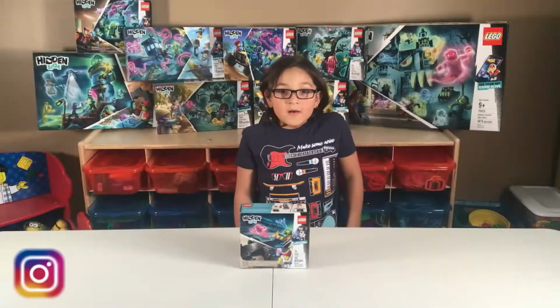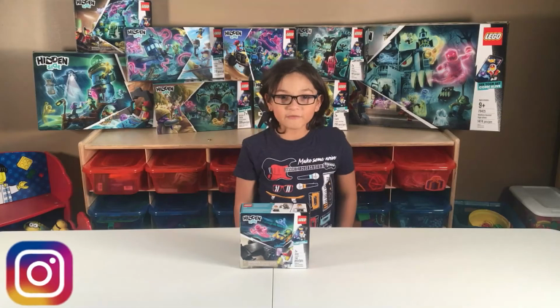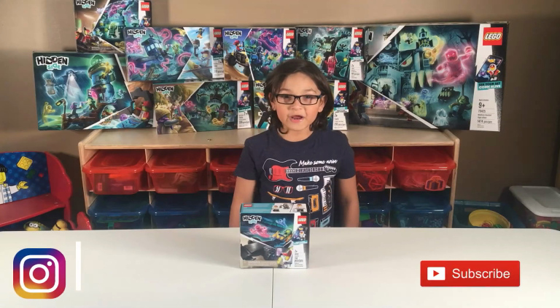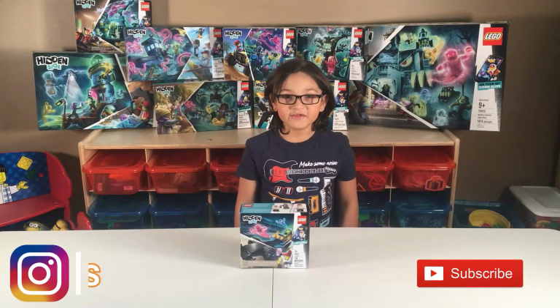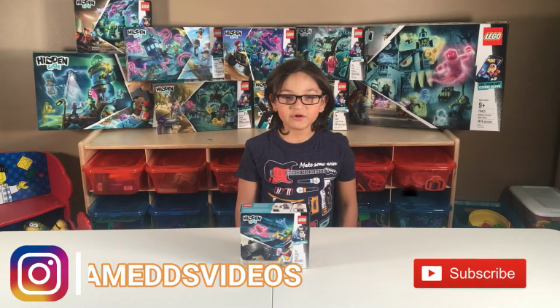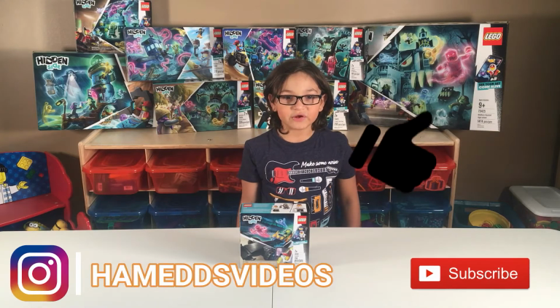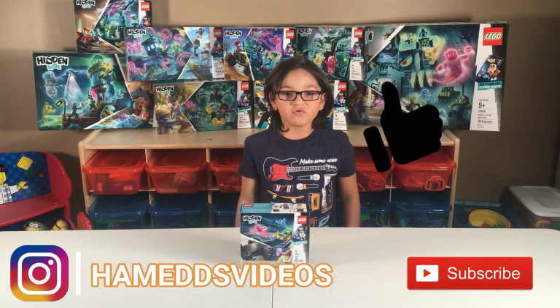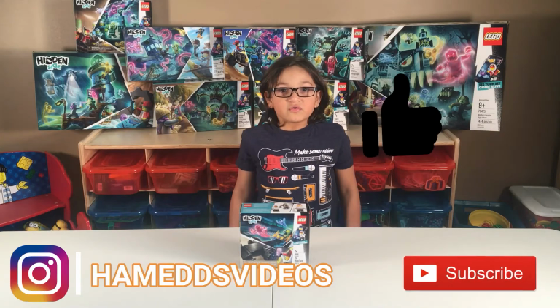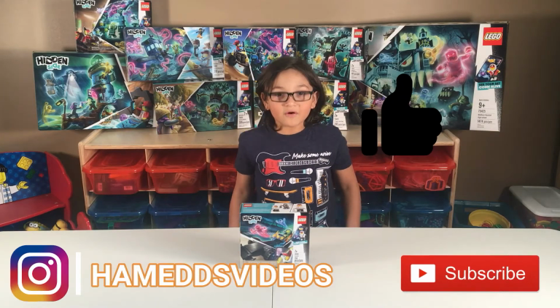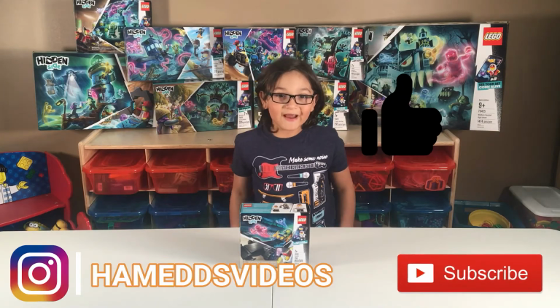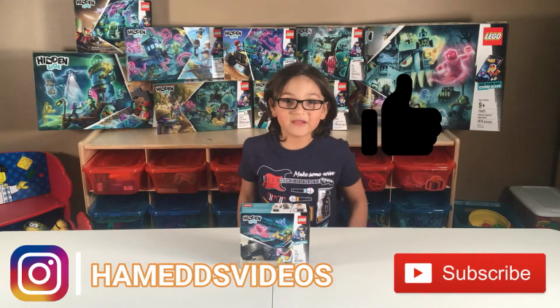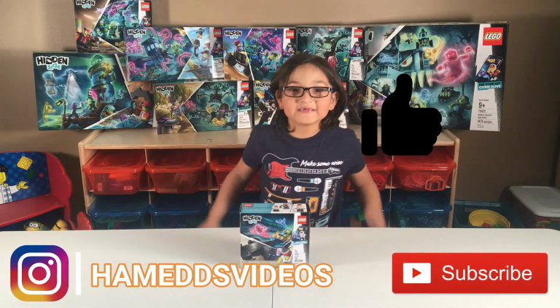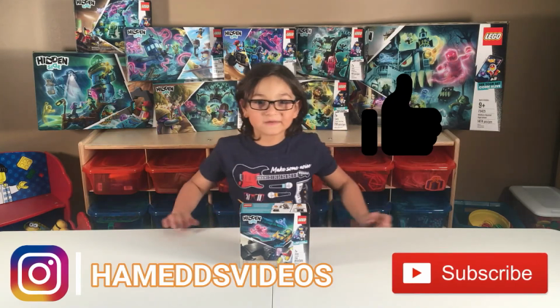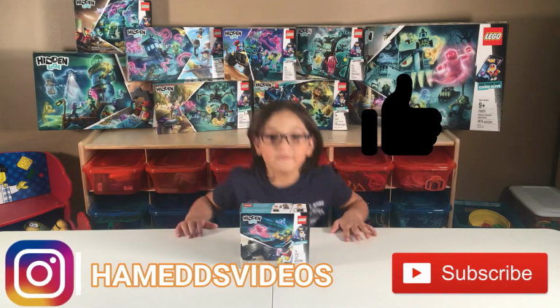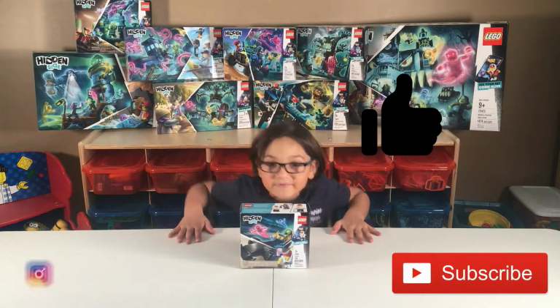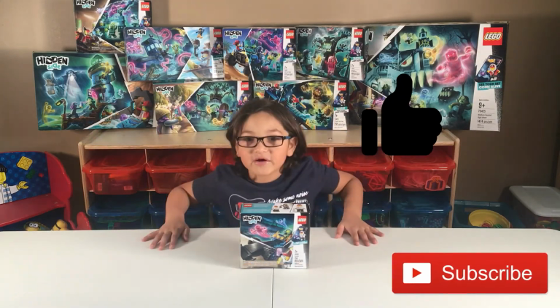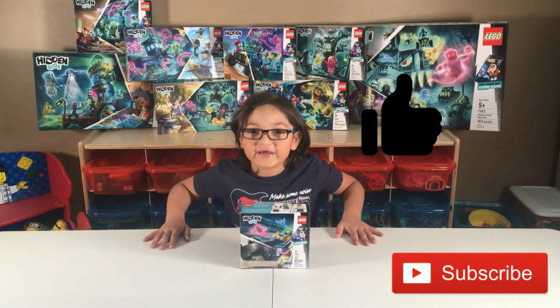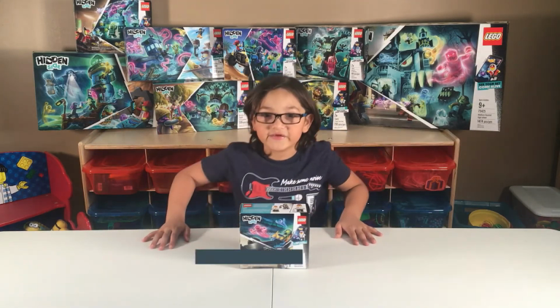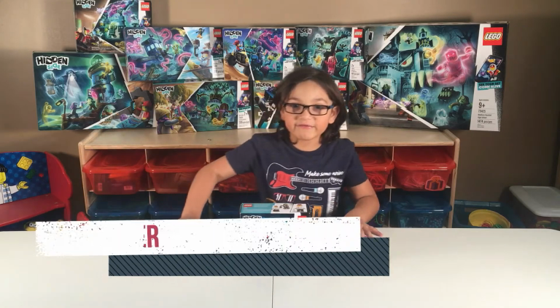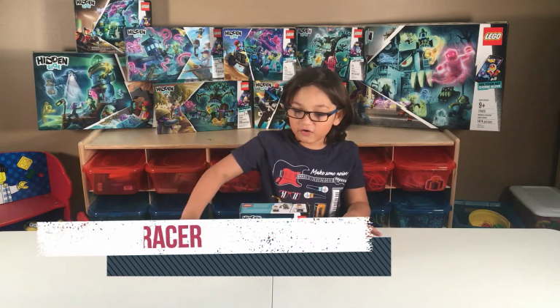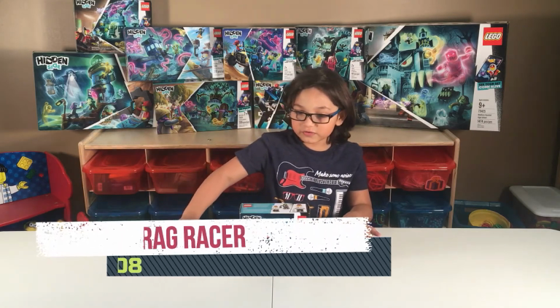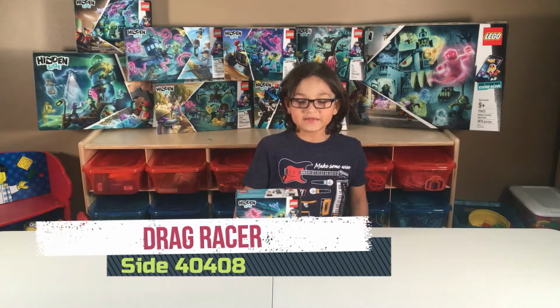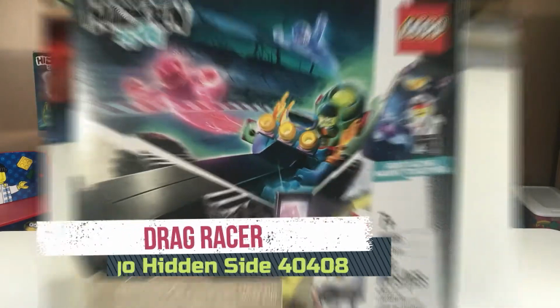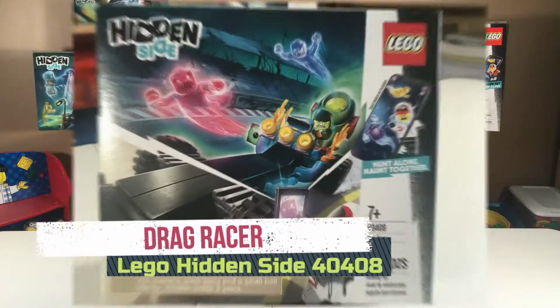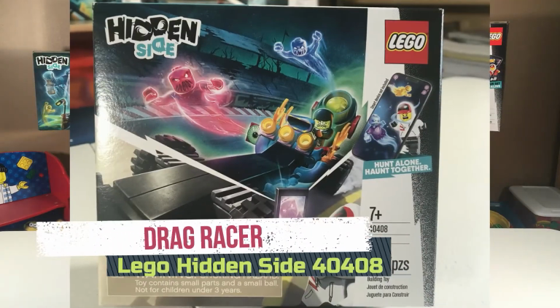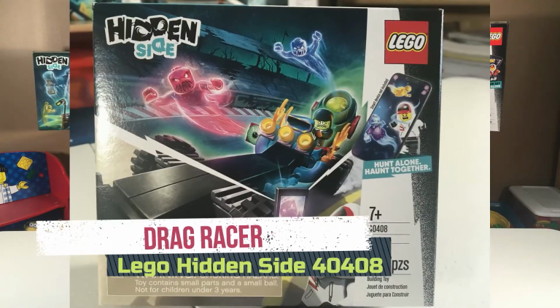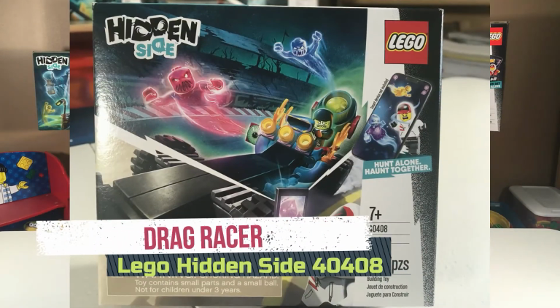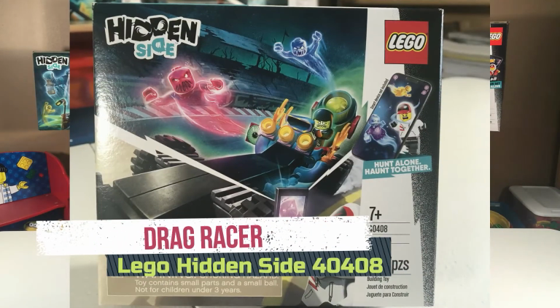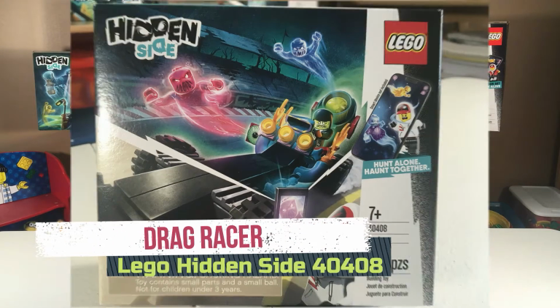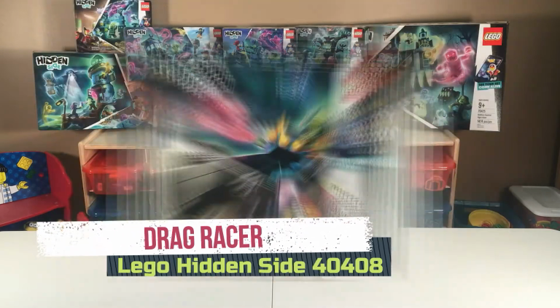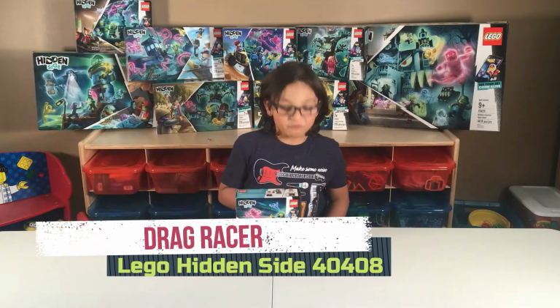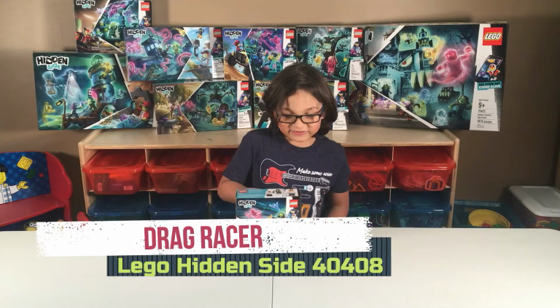Before we continue the video, don't forget to like and subscribe. Now we're going to continue the video. This set is called LEGO Hidden Side Dark Racer.